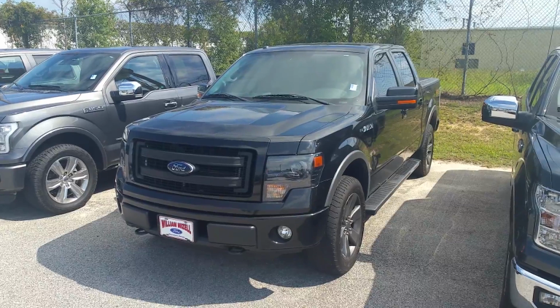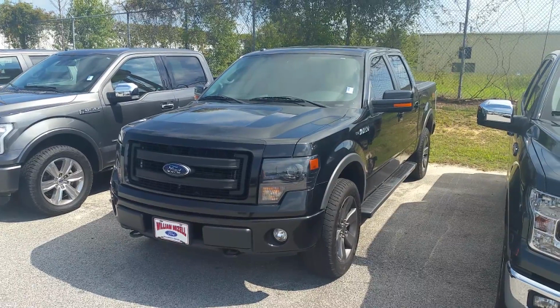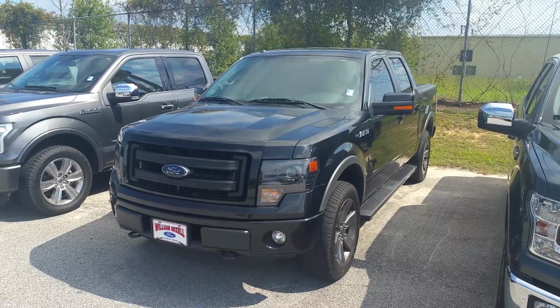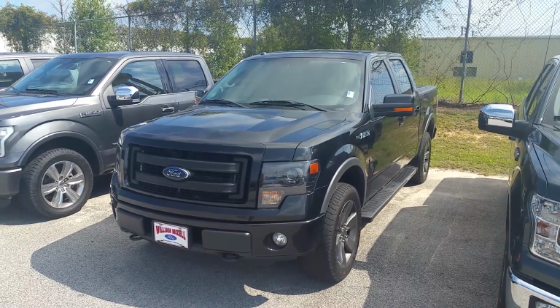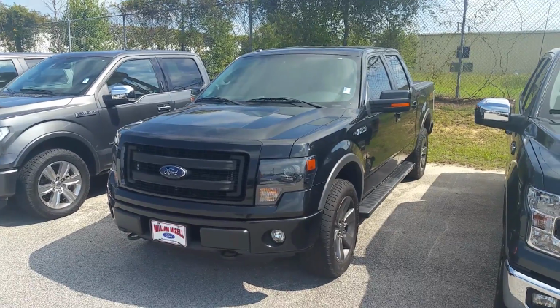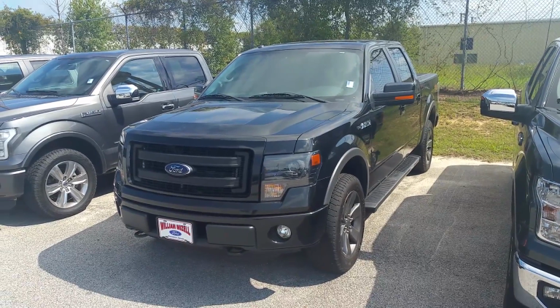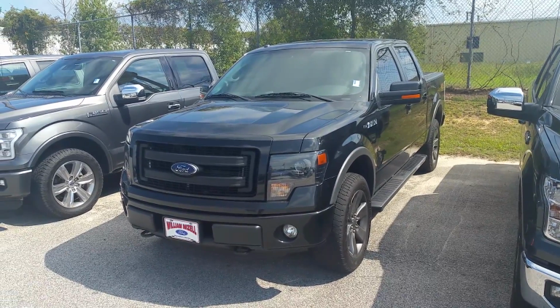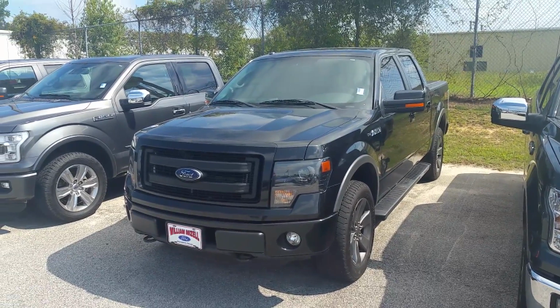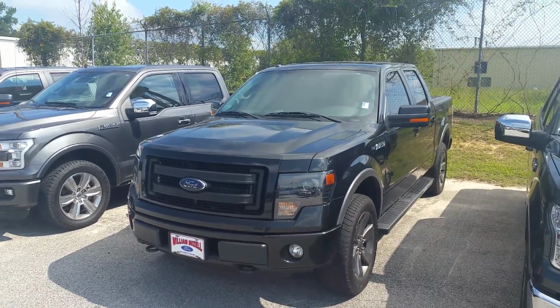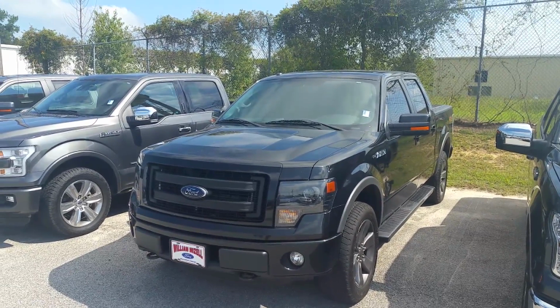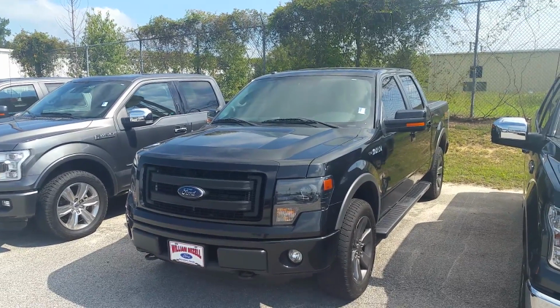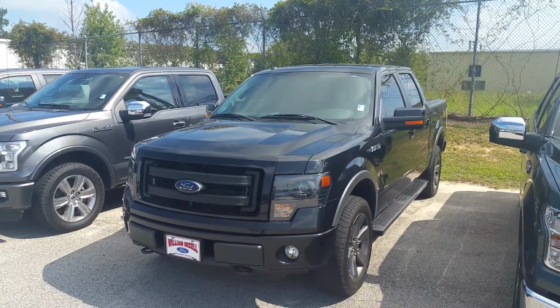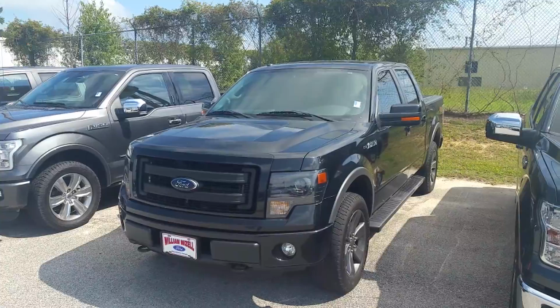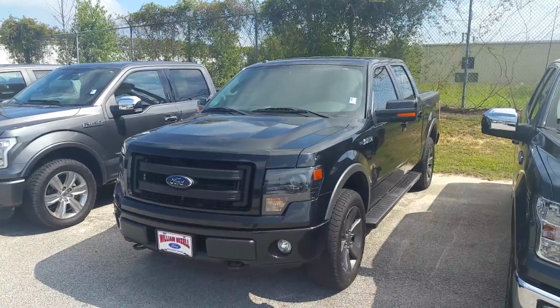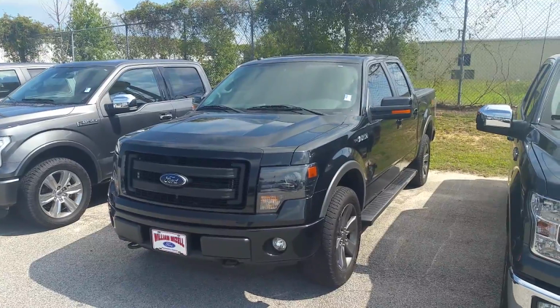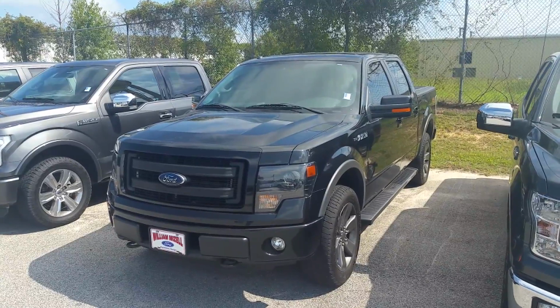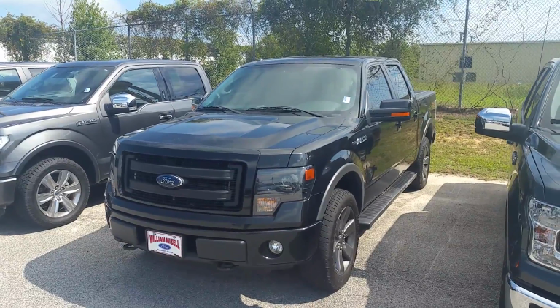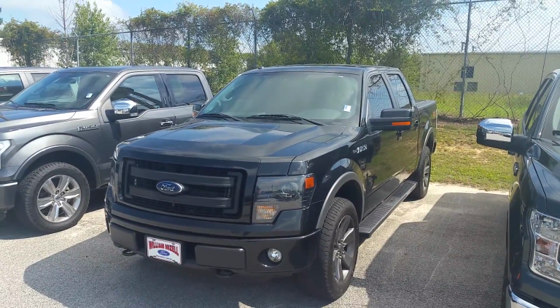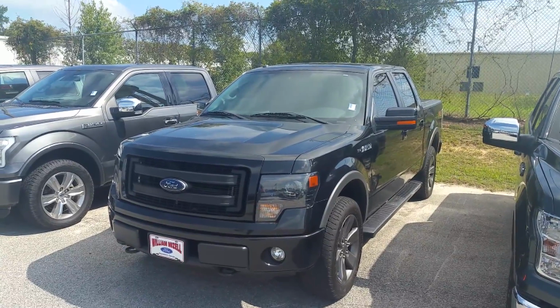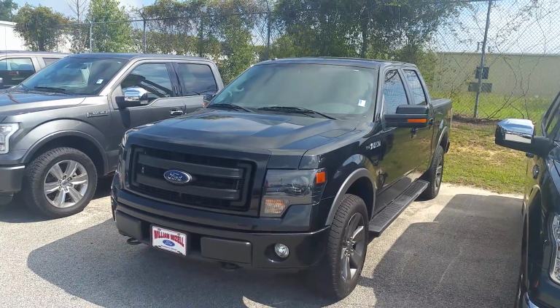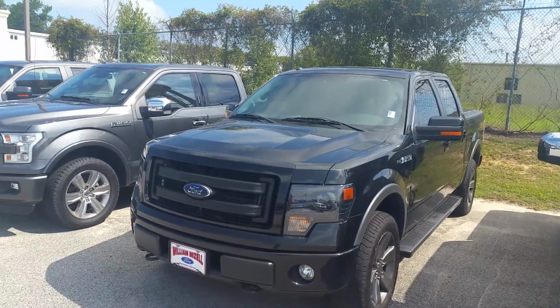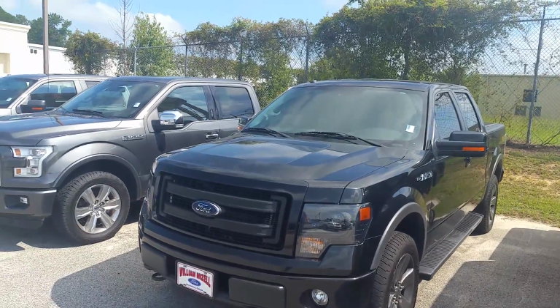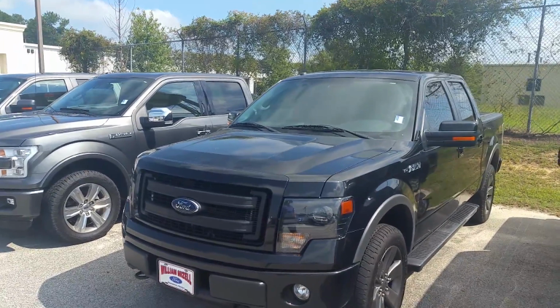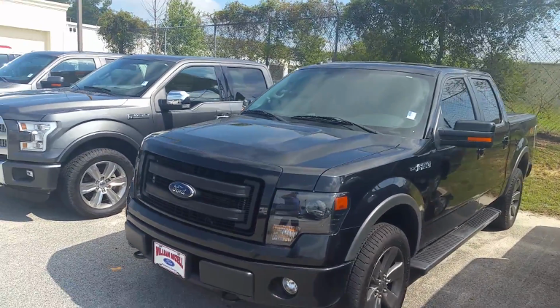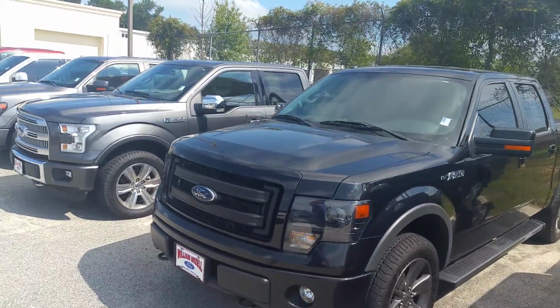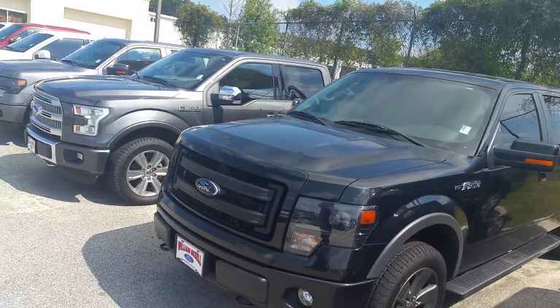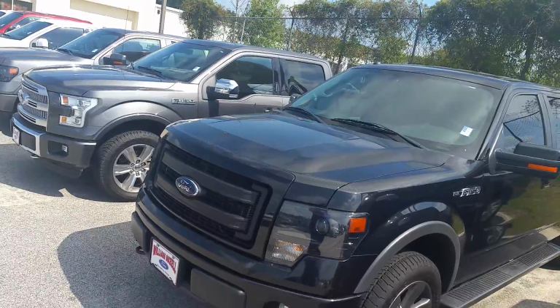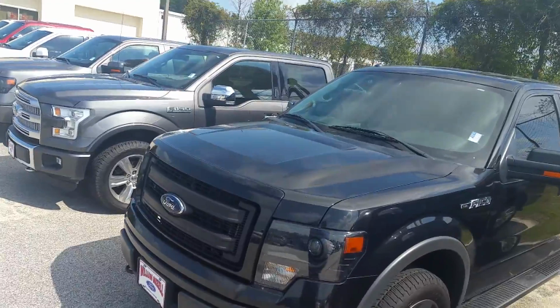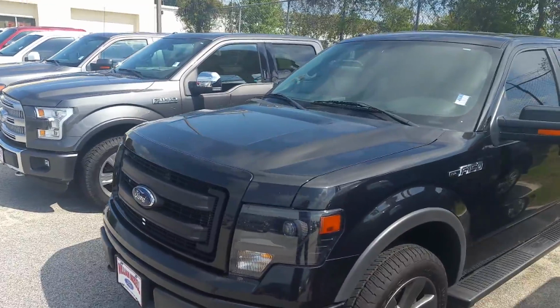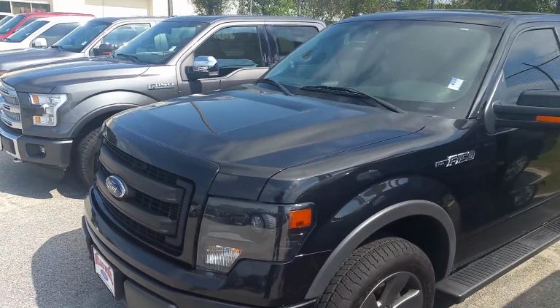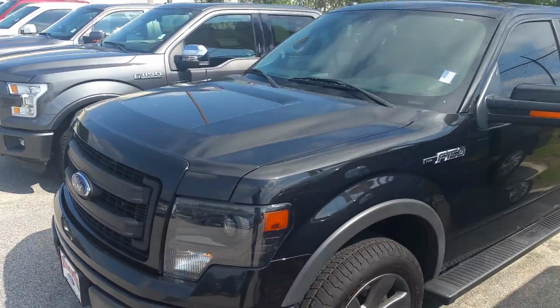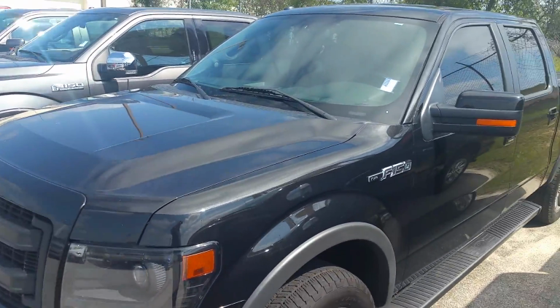Hi there, this is David Lang over at Mizell Ford here in Waynesboro, Georgia. Here is your 2013 Ford F-150 FX4. Black on black — tuxedo black on here.